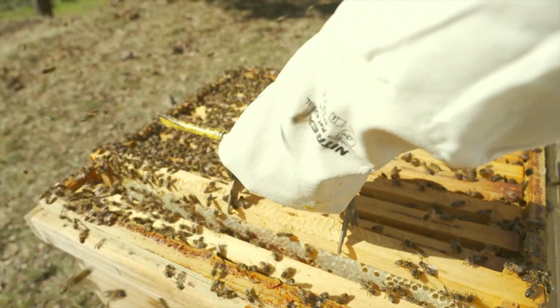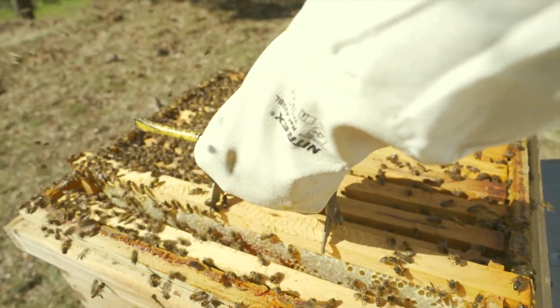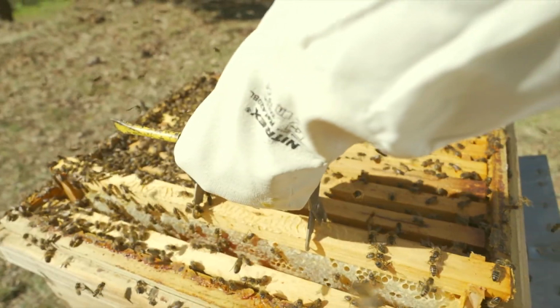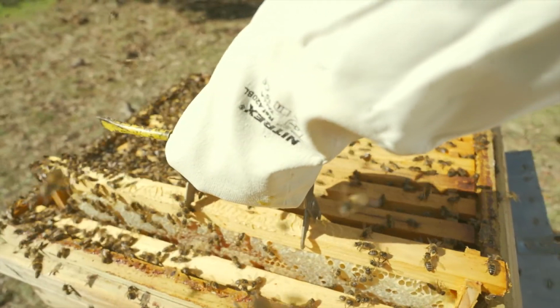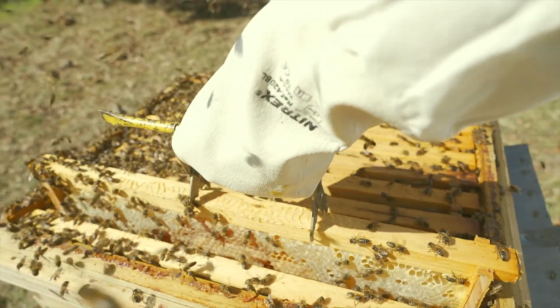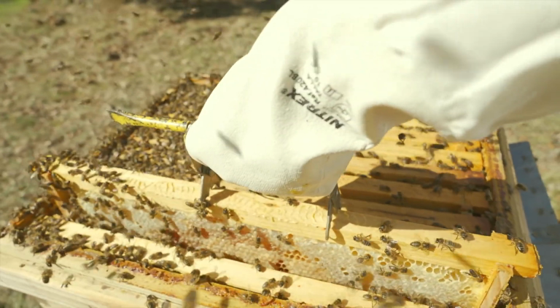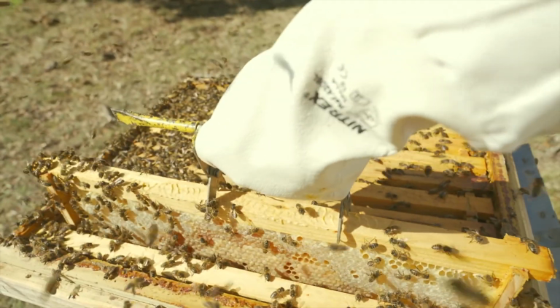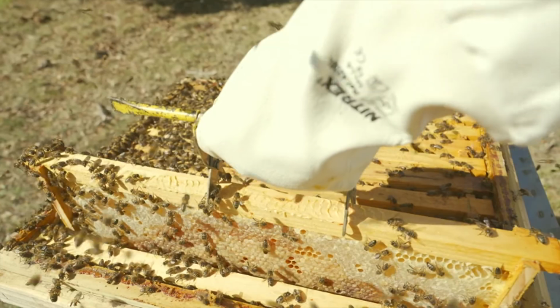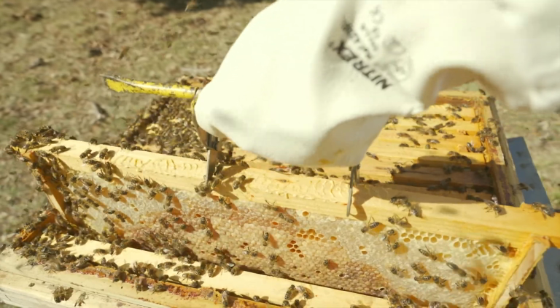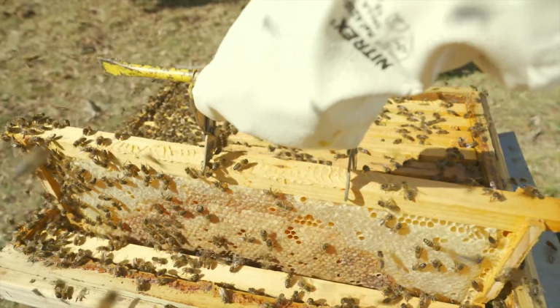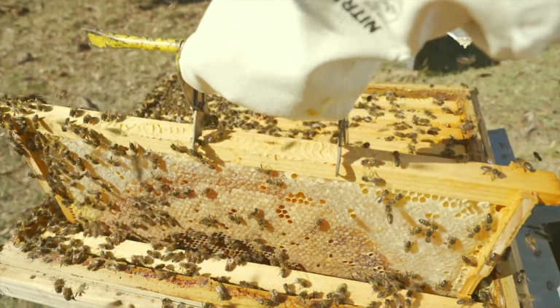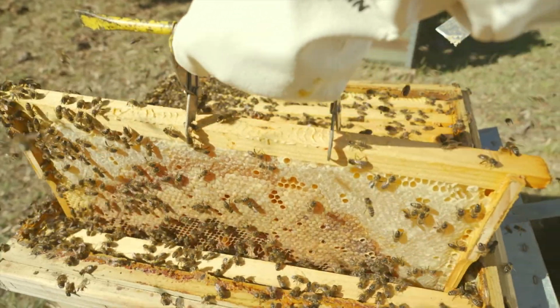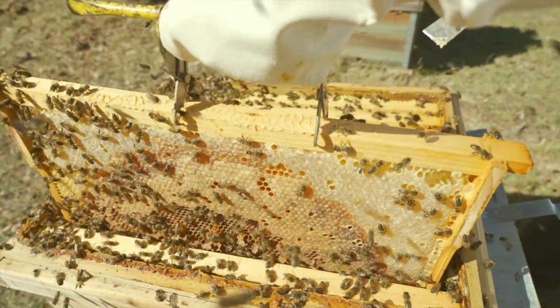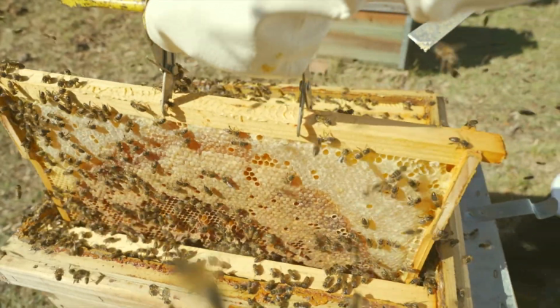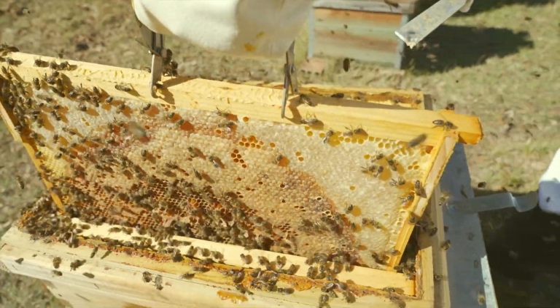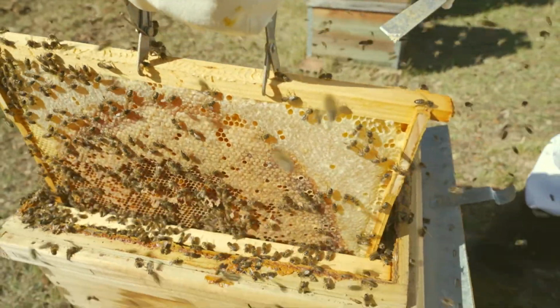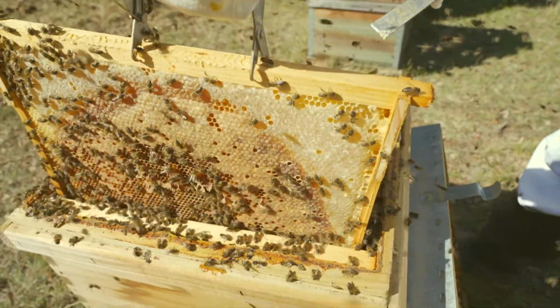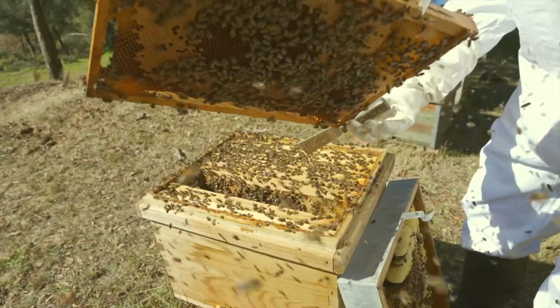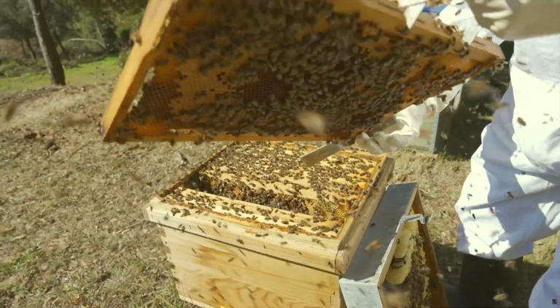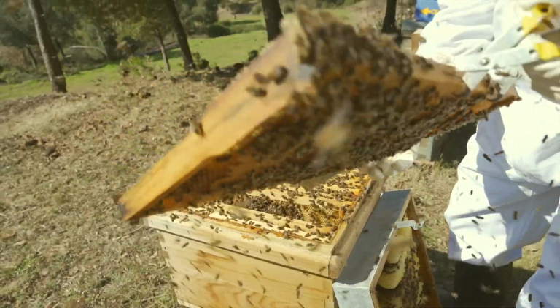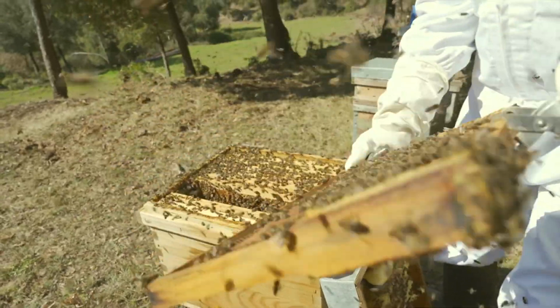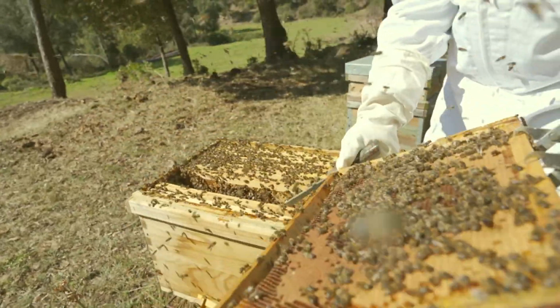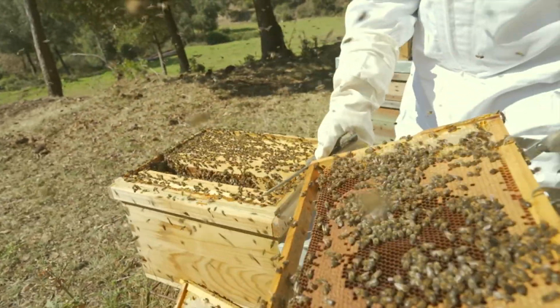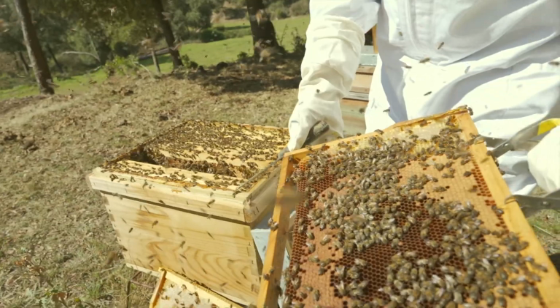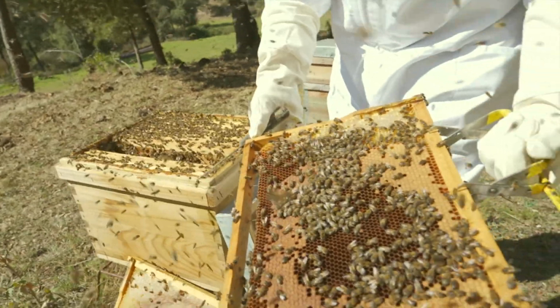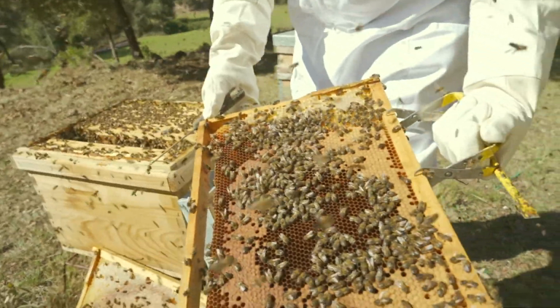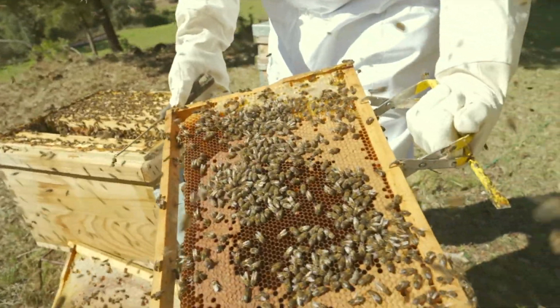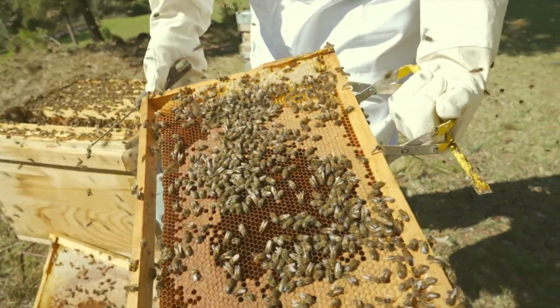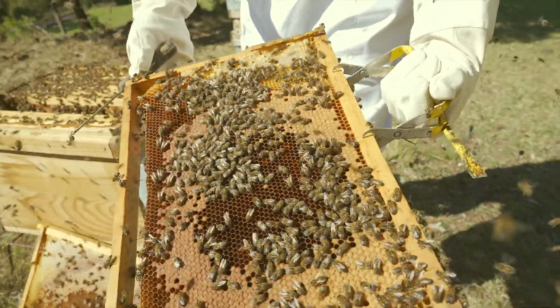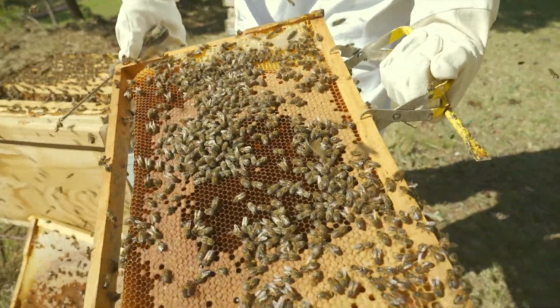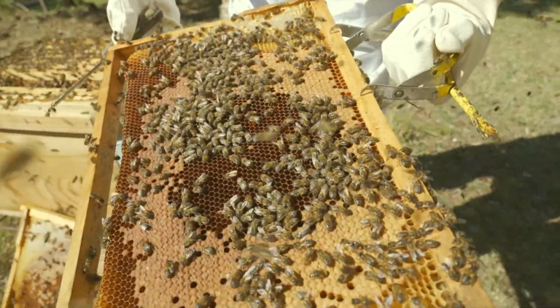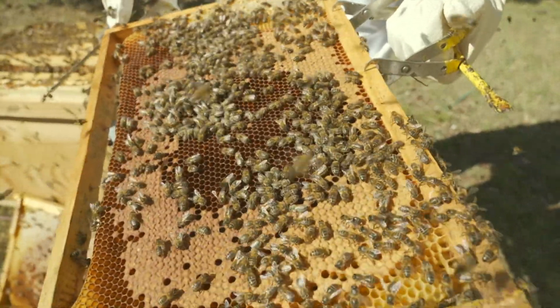A correct diagnosis and previous analysis of the percentage of infestation allows us to carry out acaricide treatments in time to avoid the collapse of the hives.